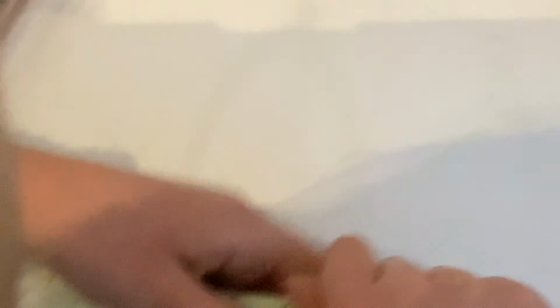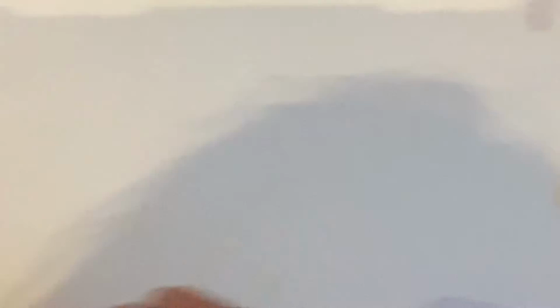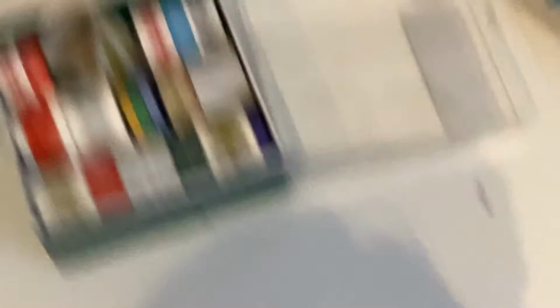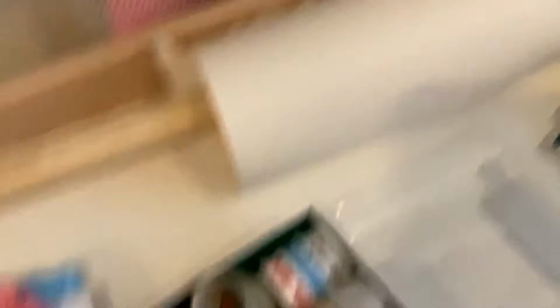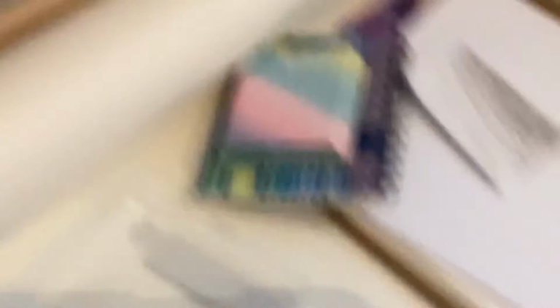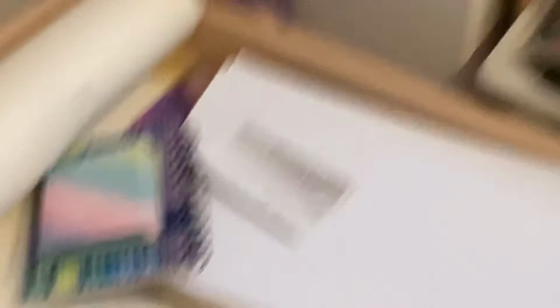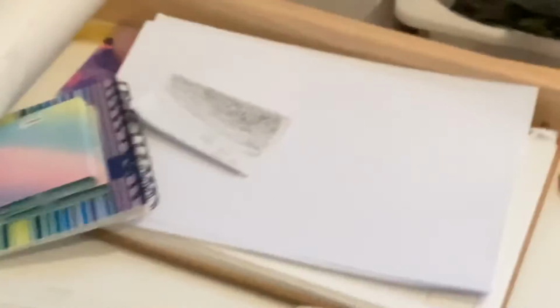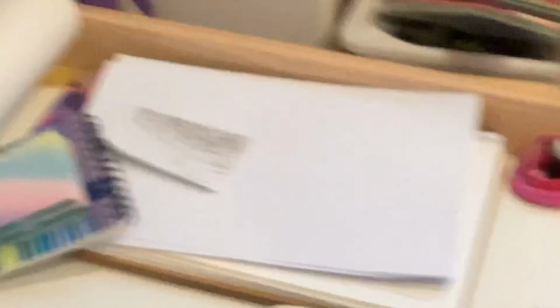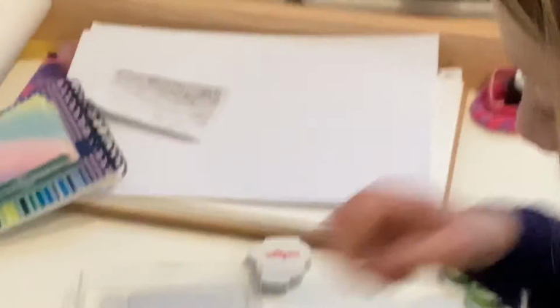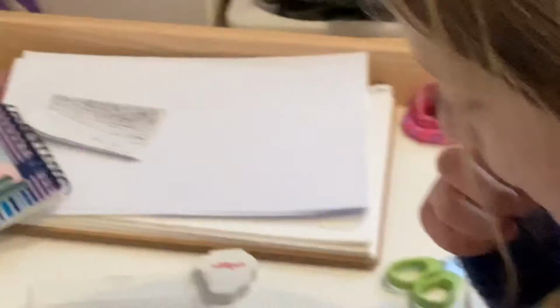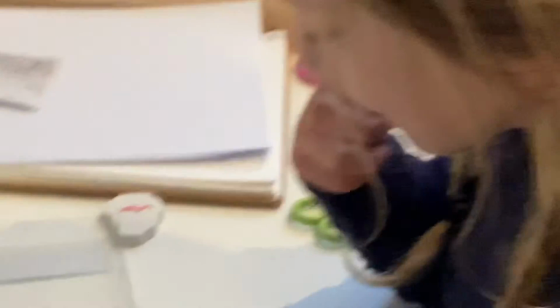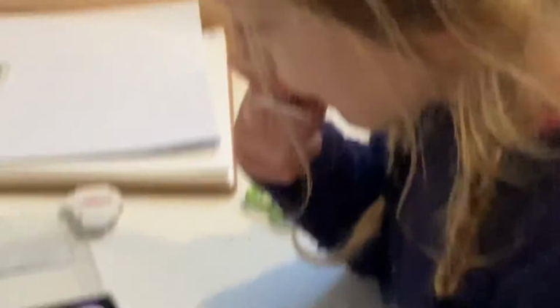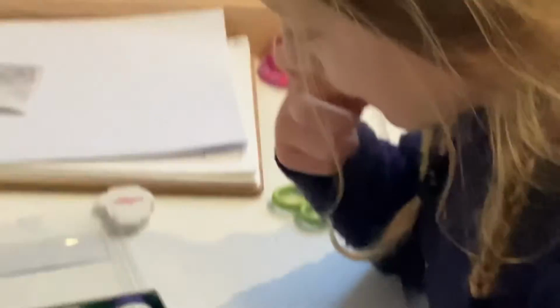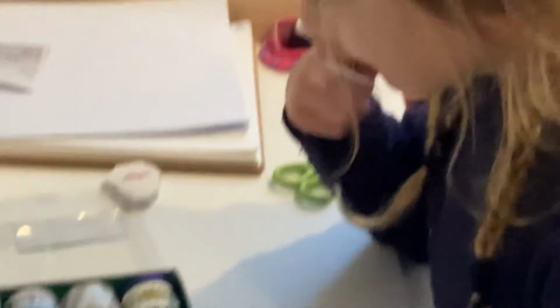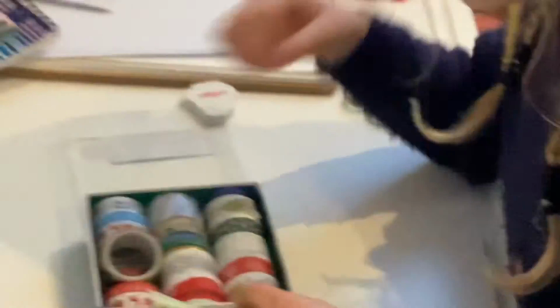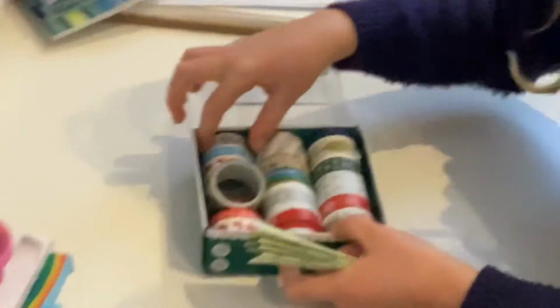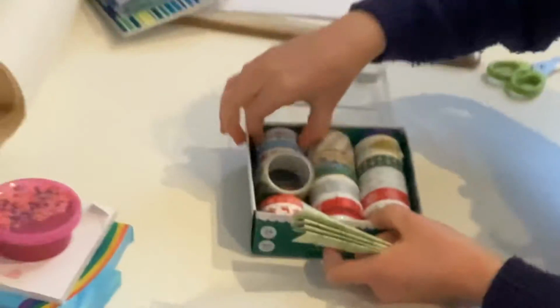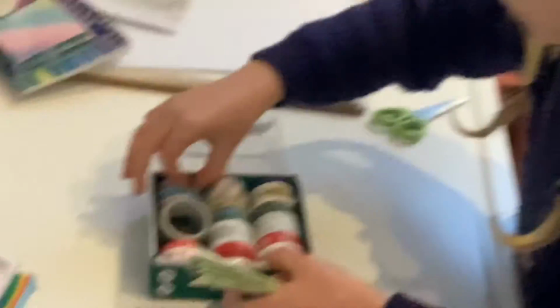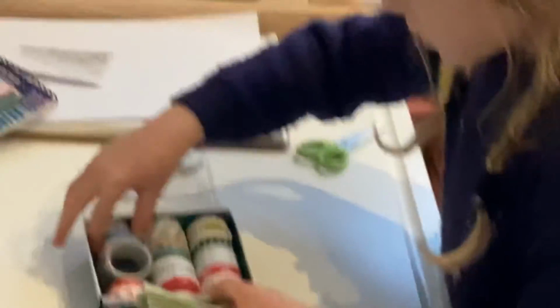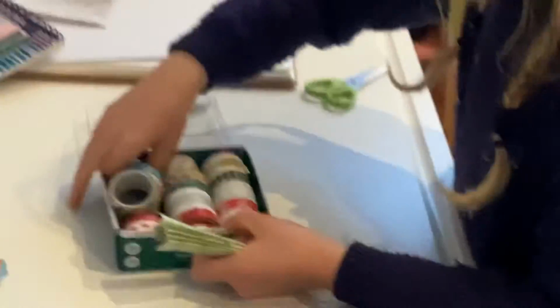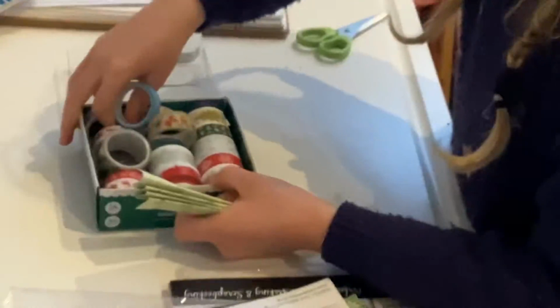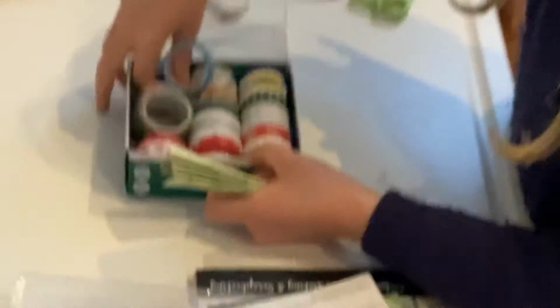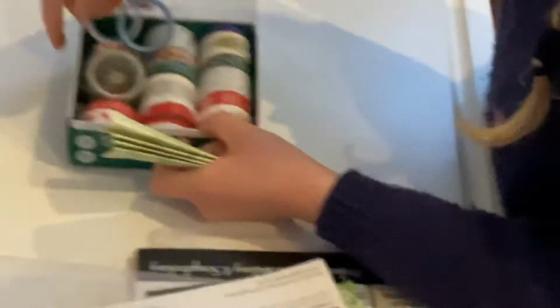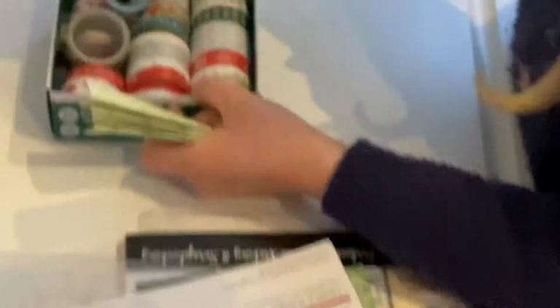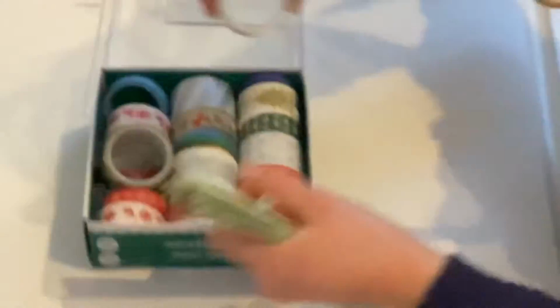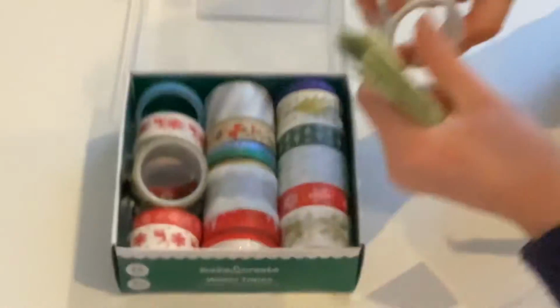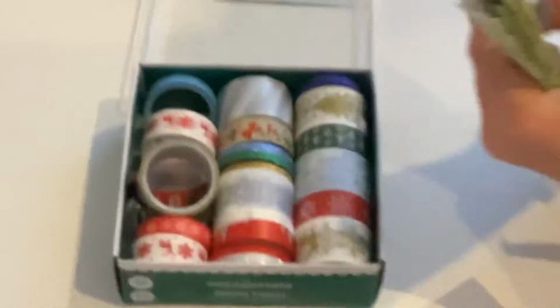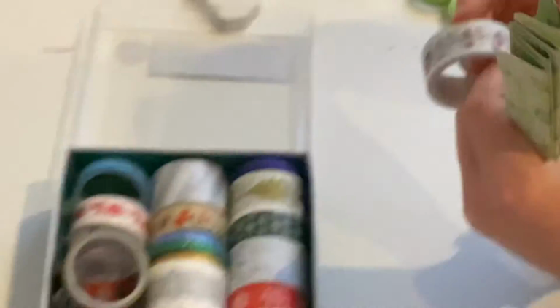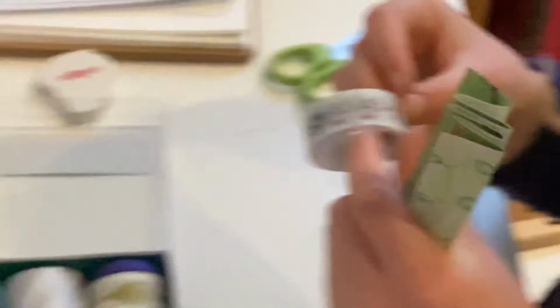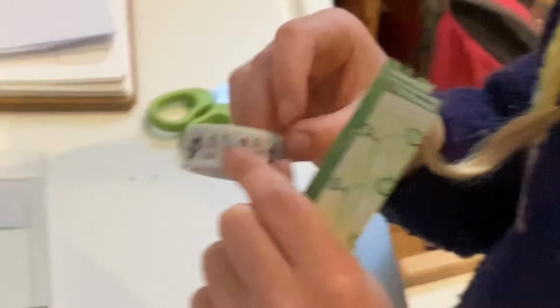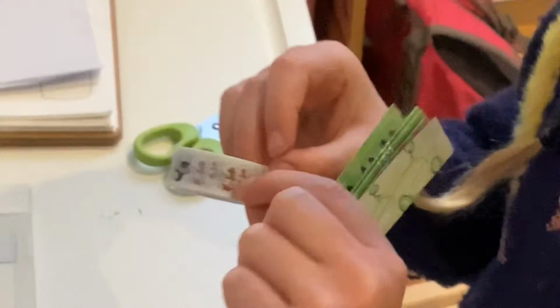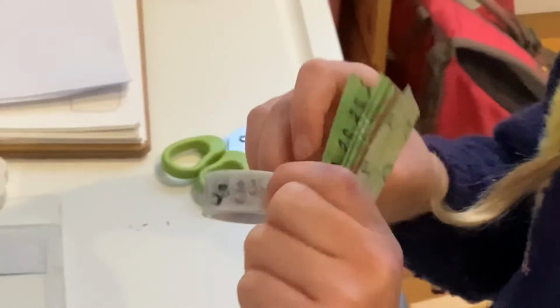Okay, now get your tape. I want to turn out this one. Now get your tape.